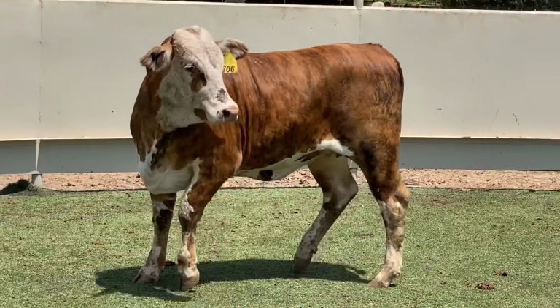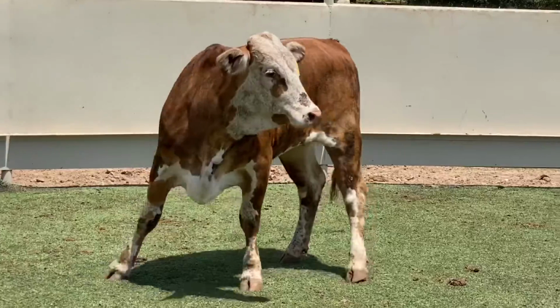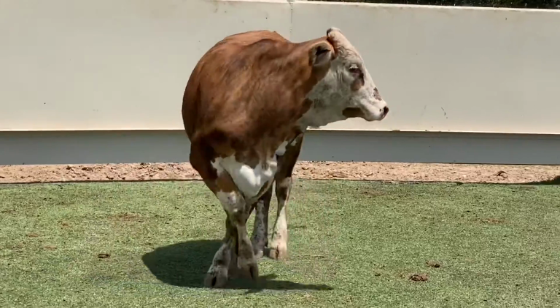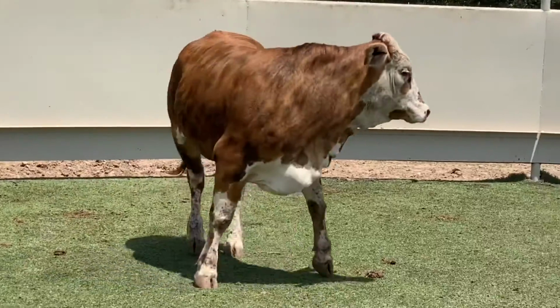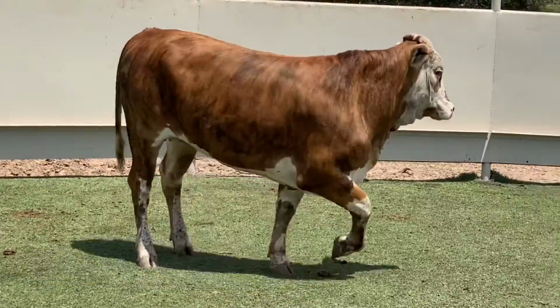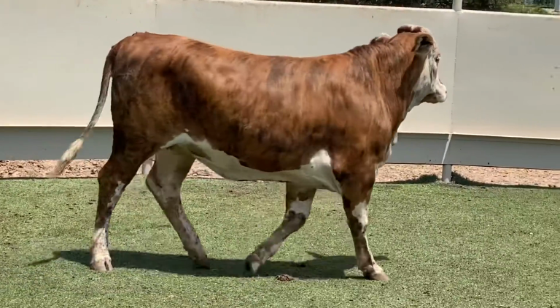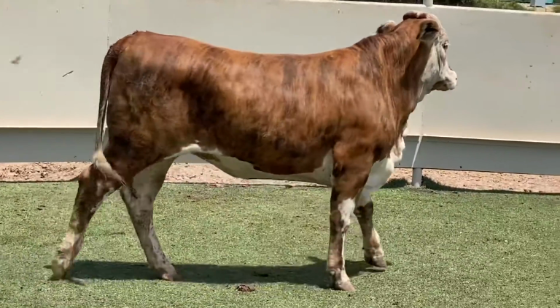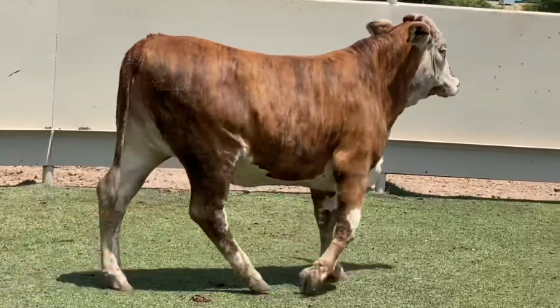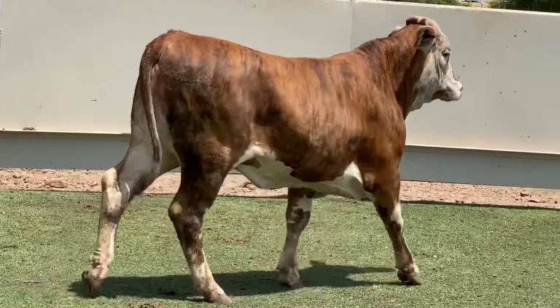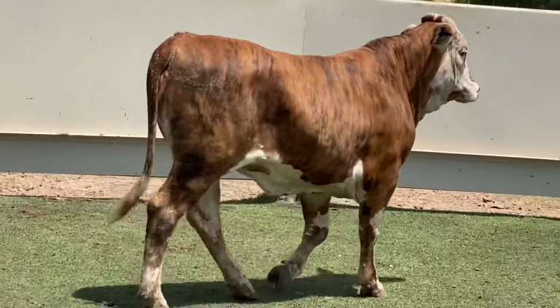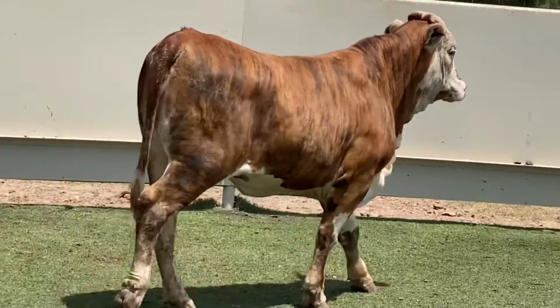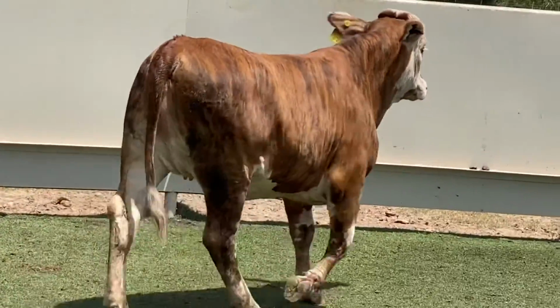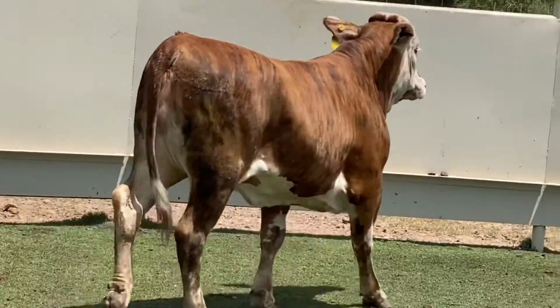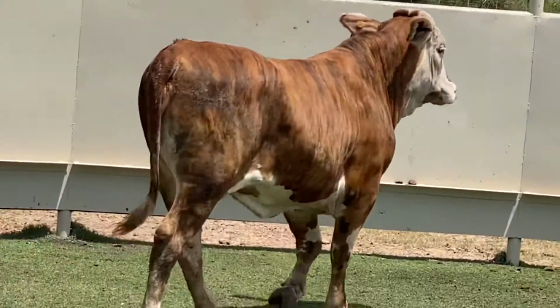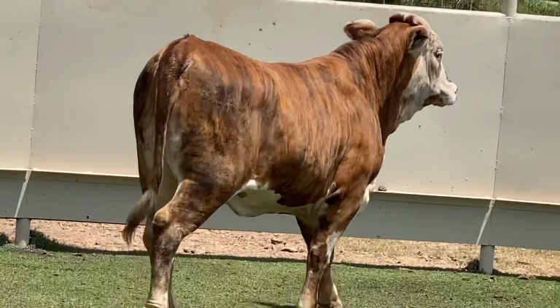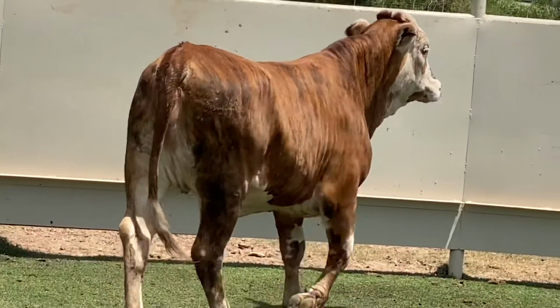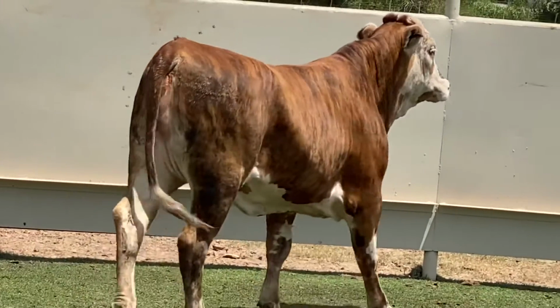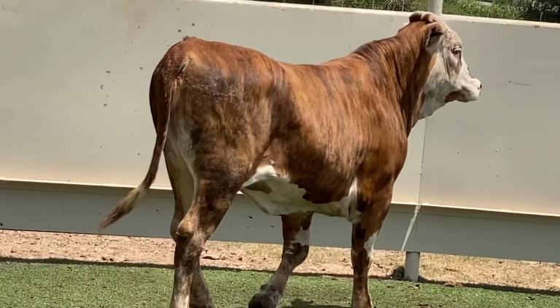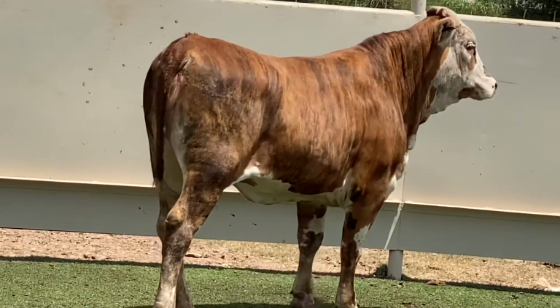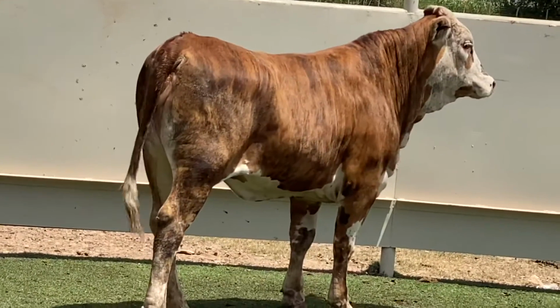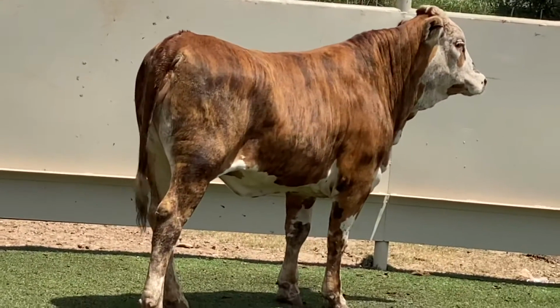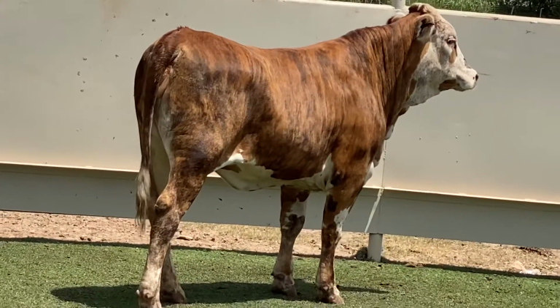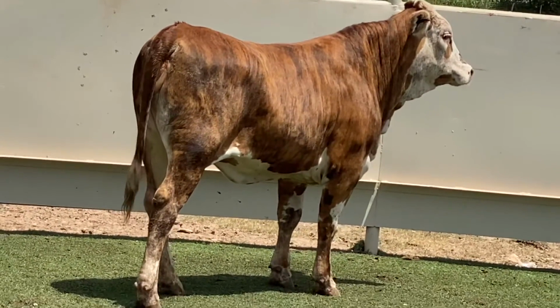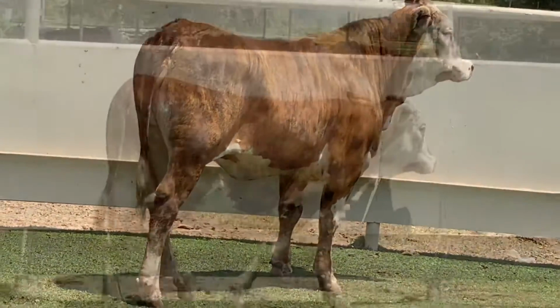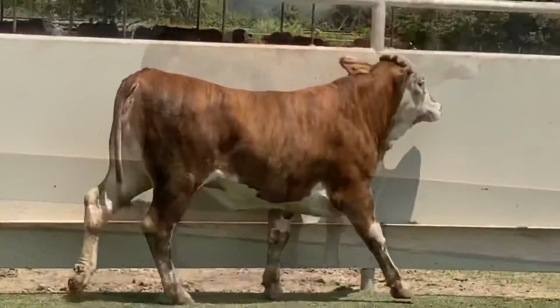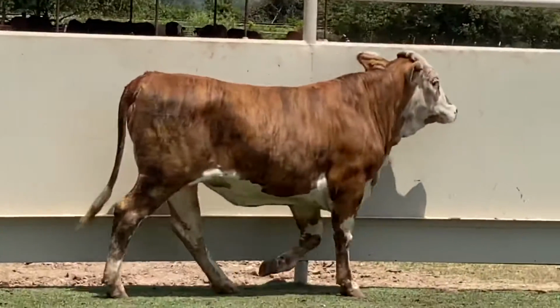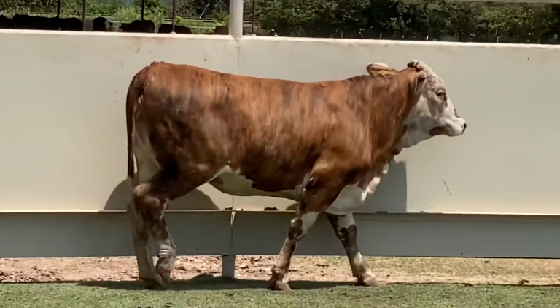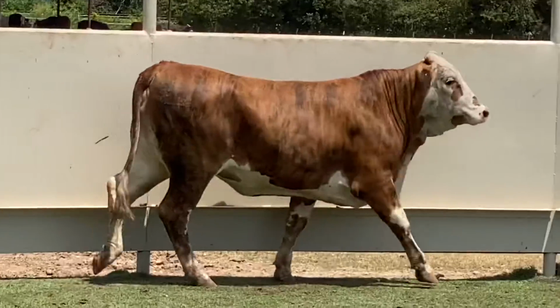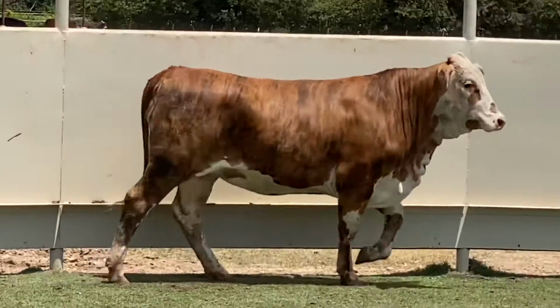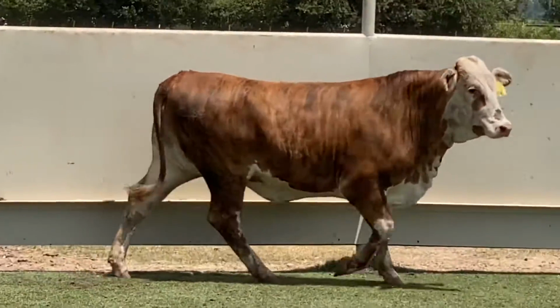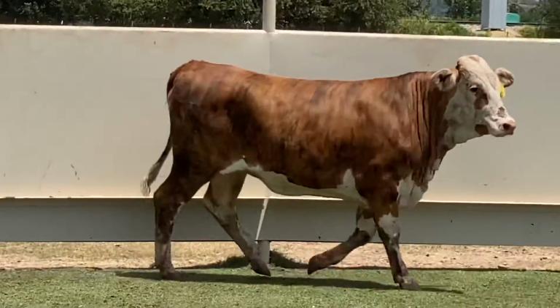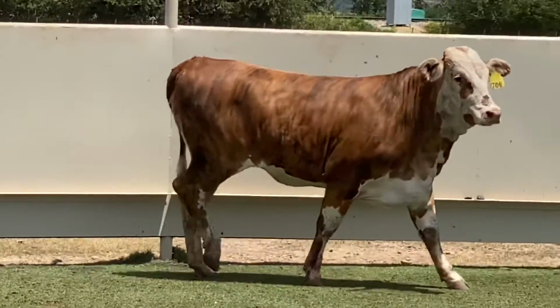Here's a cool-looking, speckled-faced, tiger-striped Brayford heifer. She is loaded with eye appeal and is going to make a large-framed, long-bodied cow. And you talk about one that can raise and wean a big one — here she is.